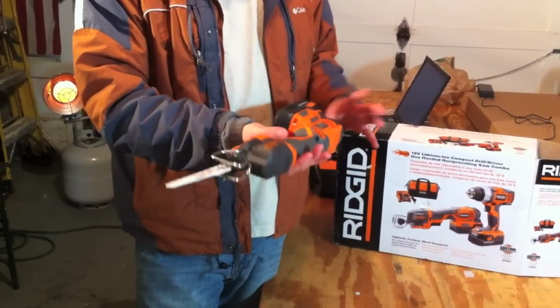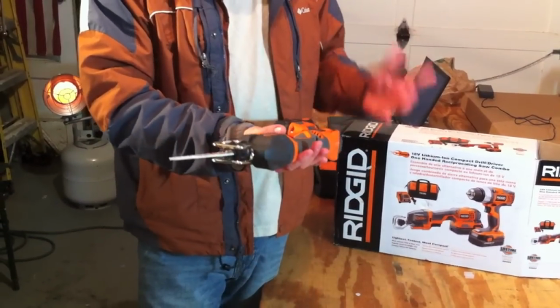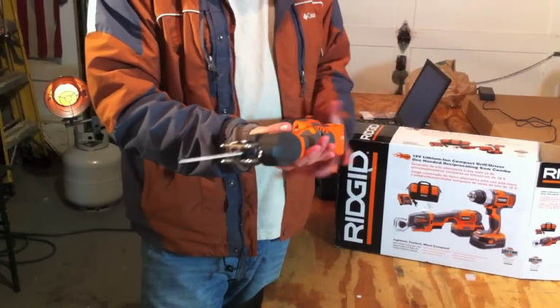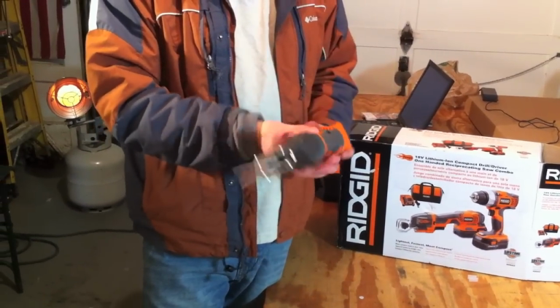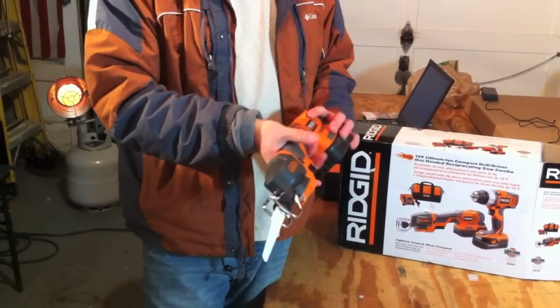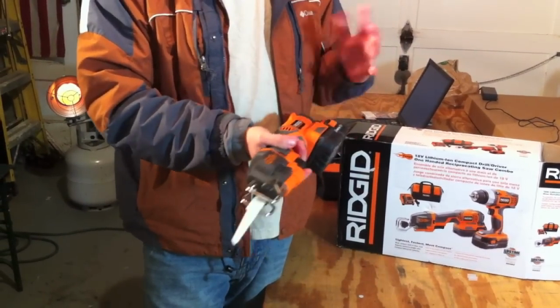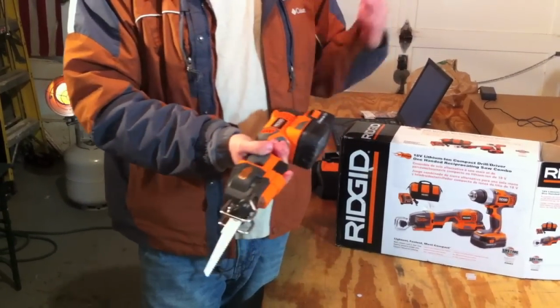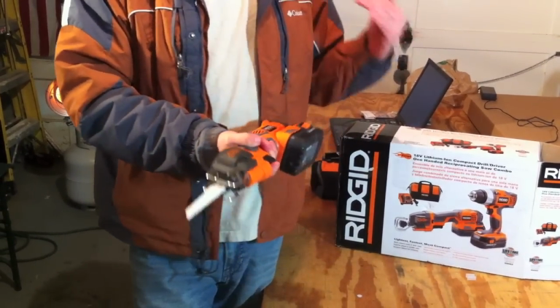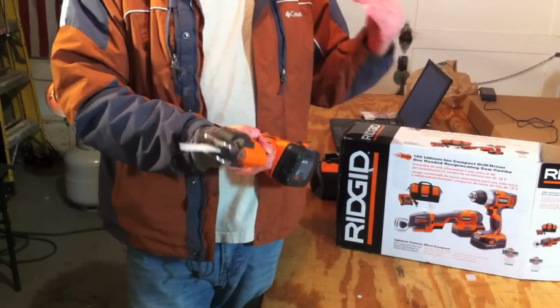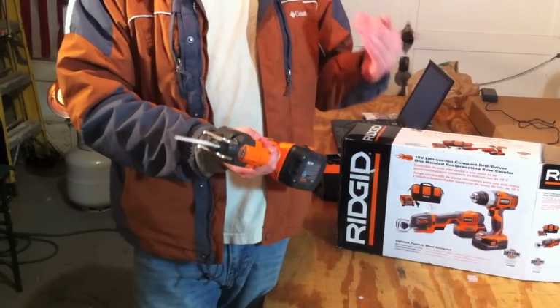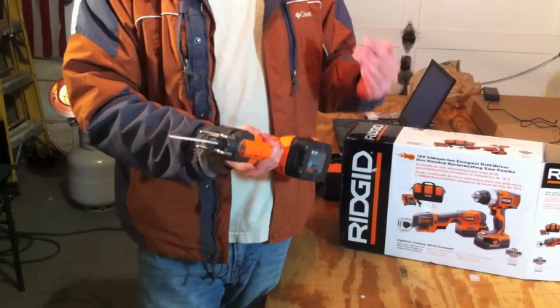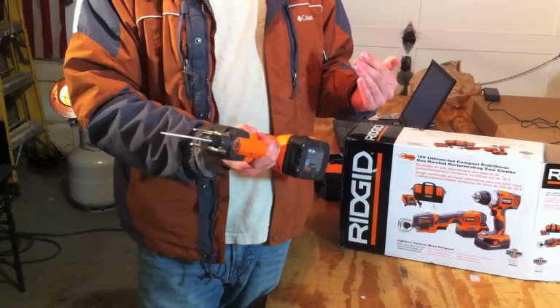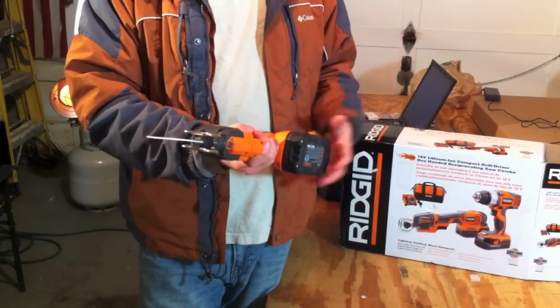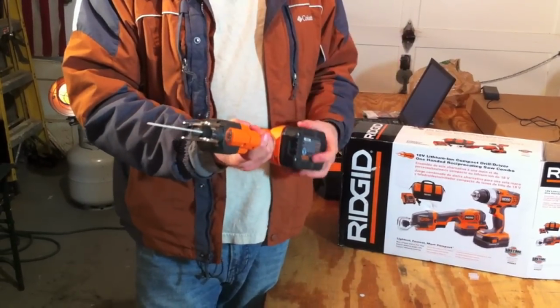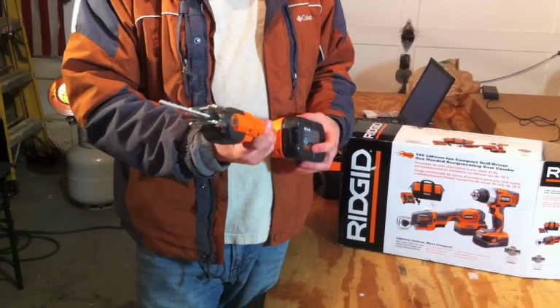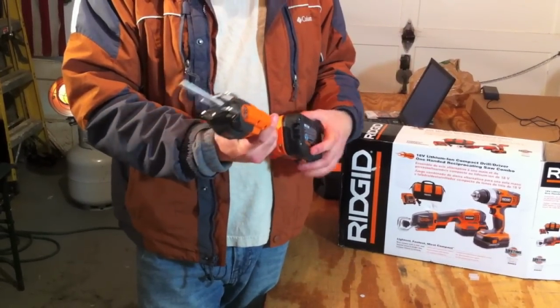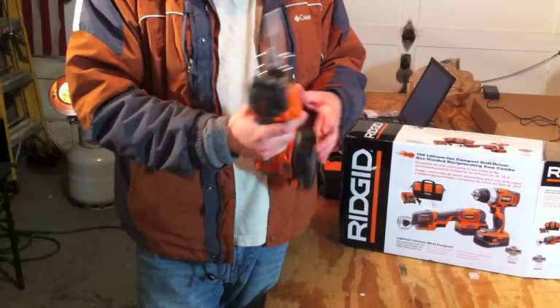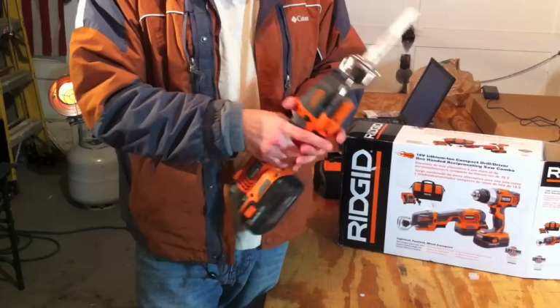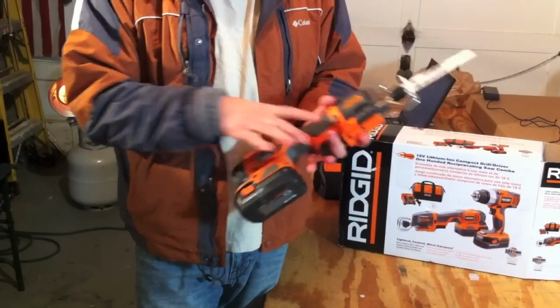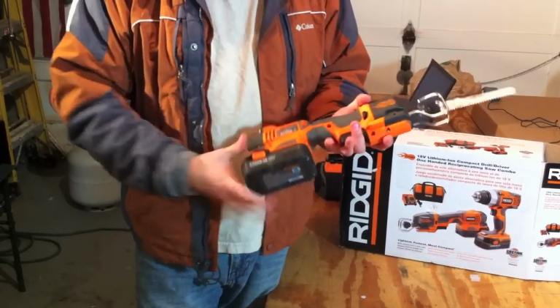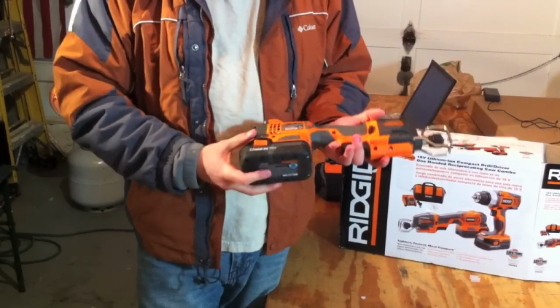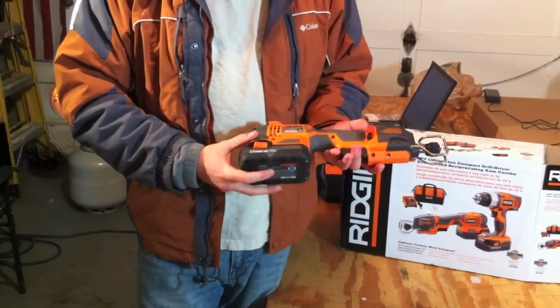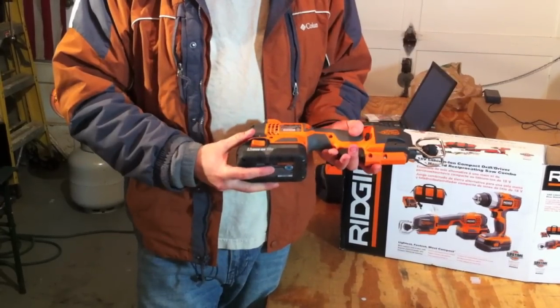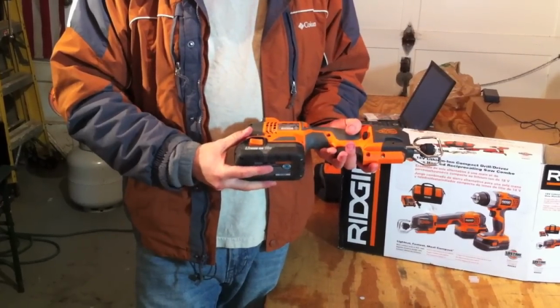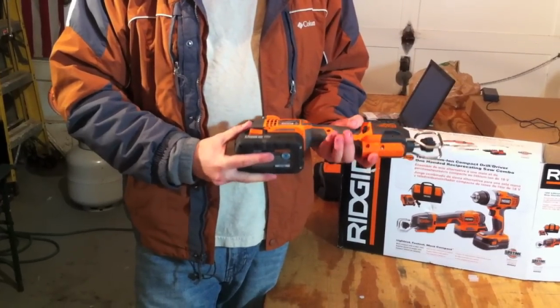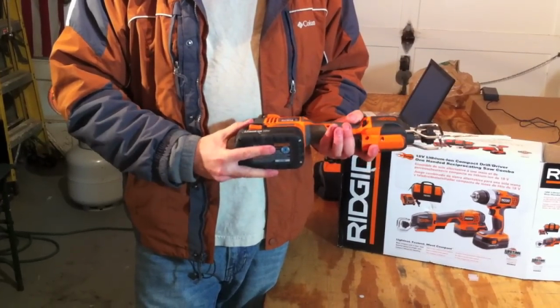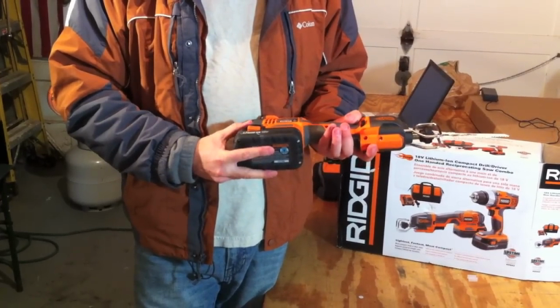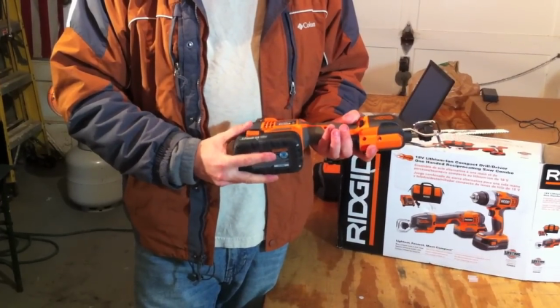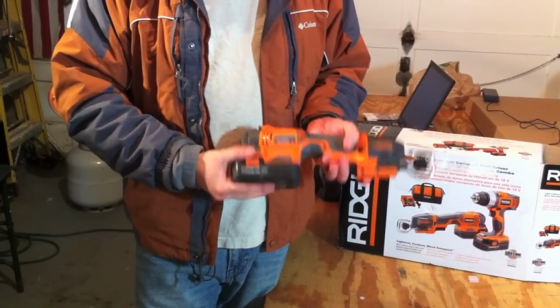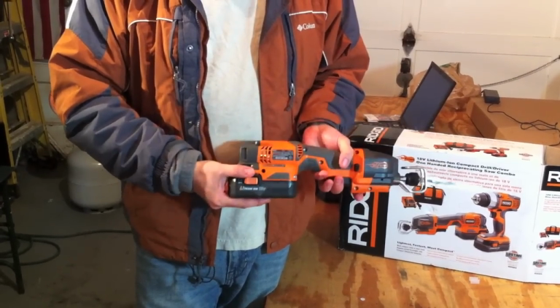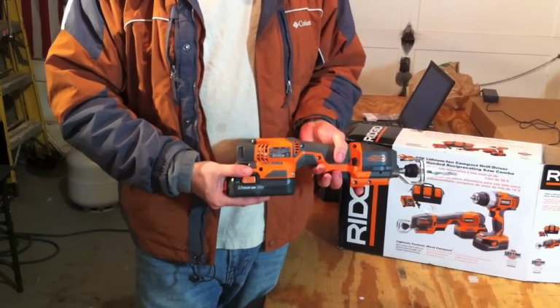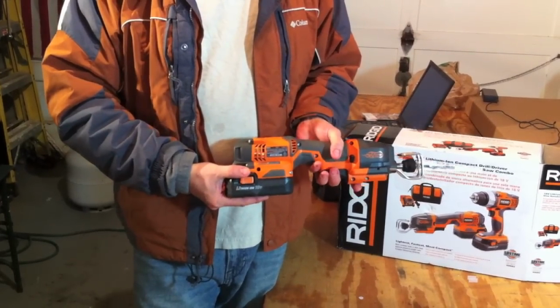Overall, we really like this tool. It truly is a one-handed reciprocating saw, unlike the D-handle saw. So we're going to go ahead and see this tool in action.